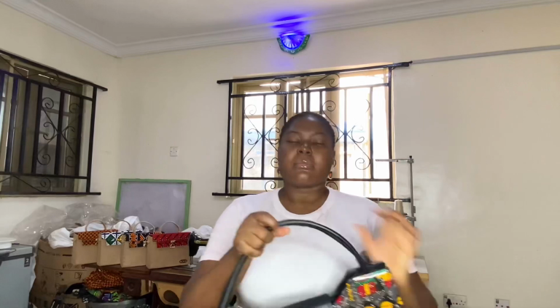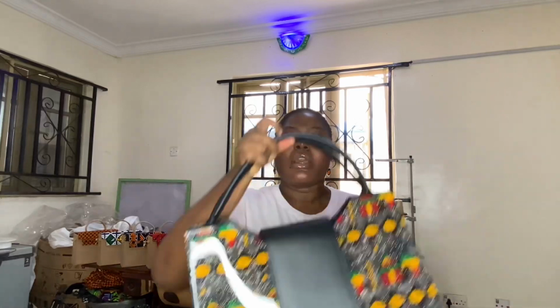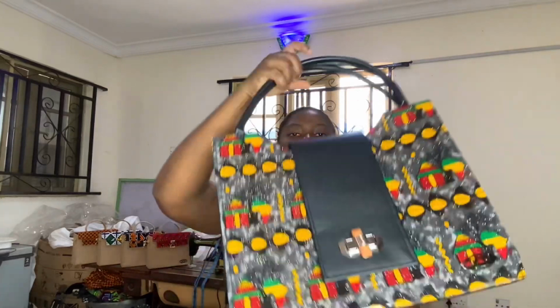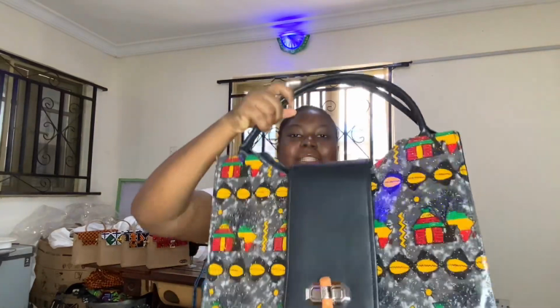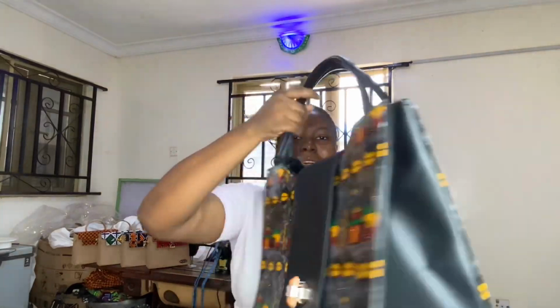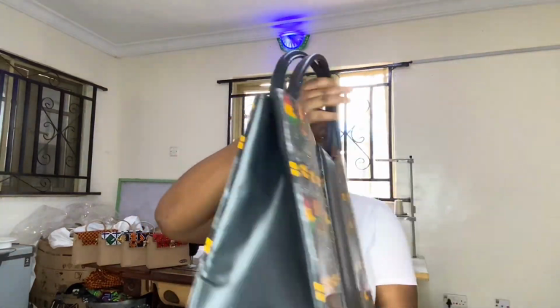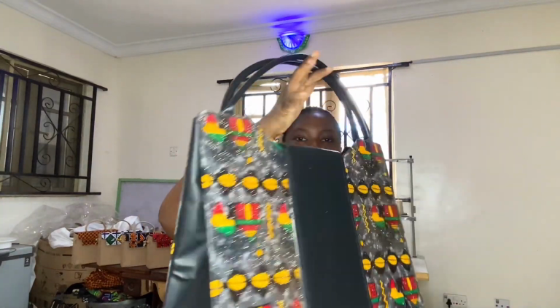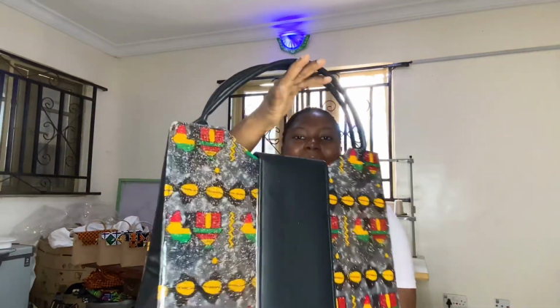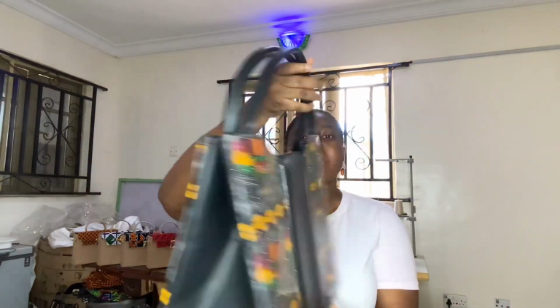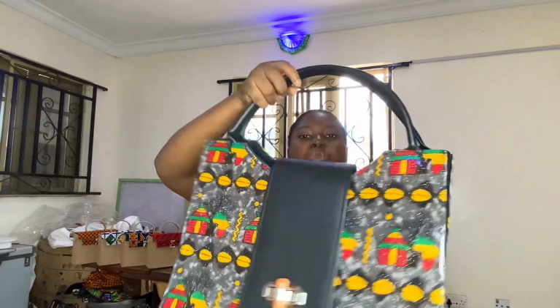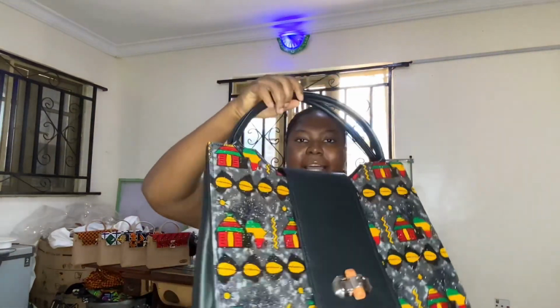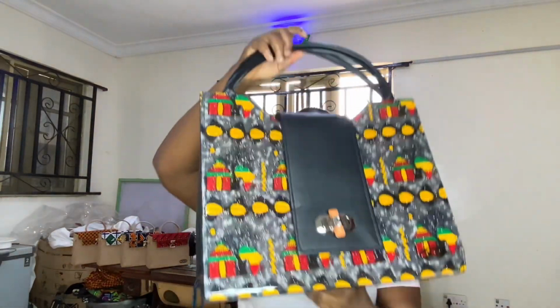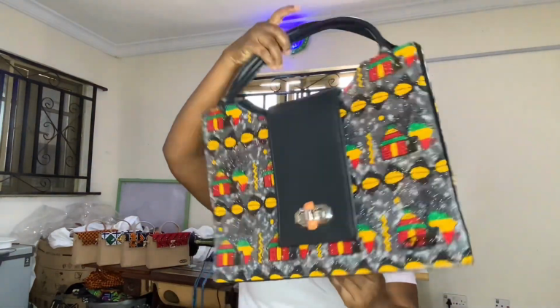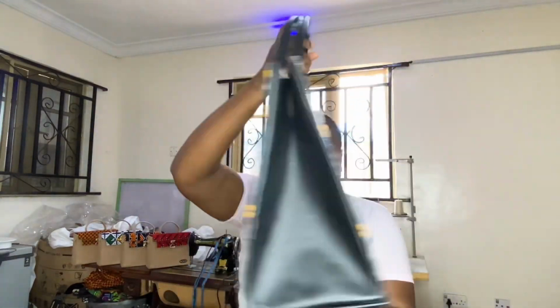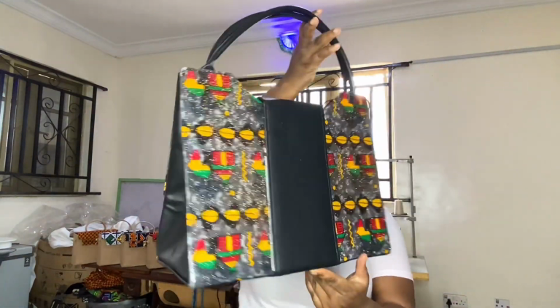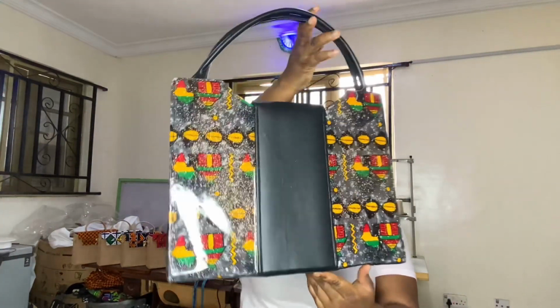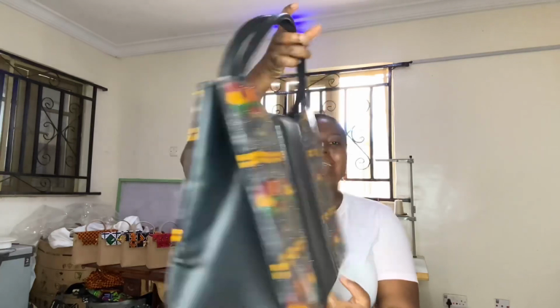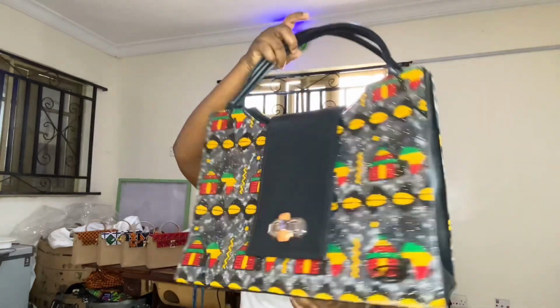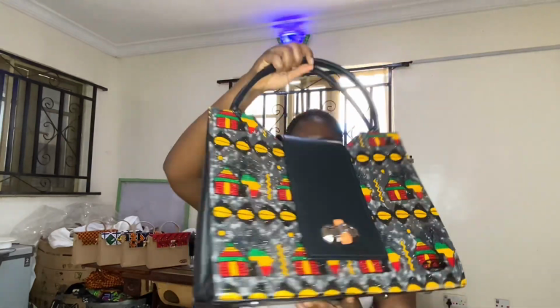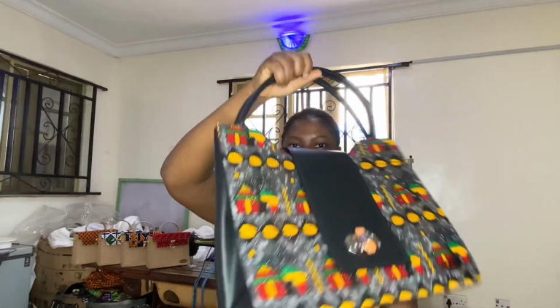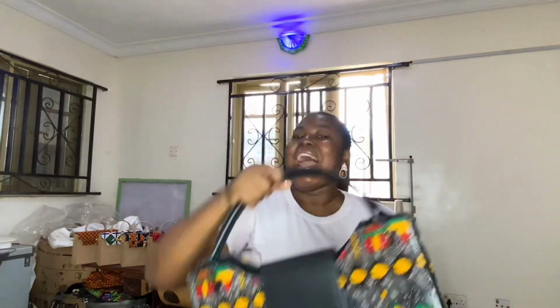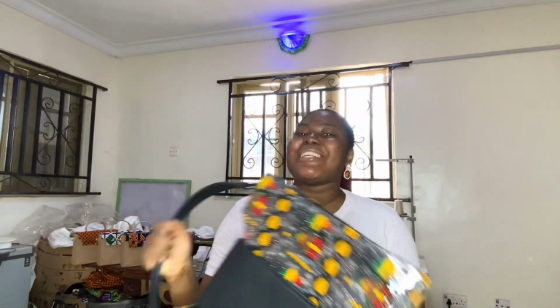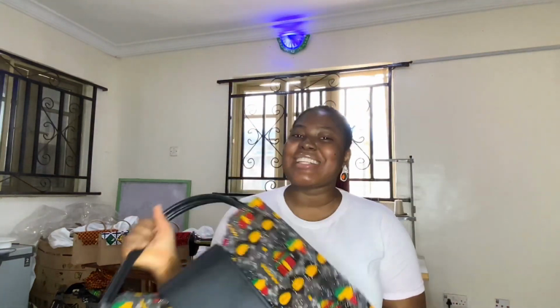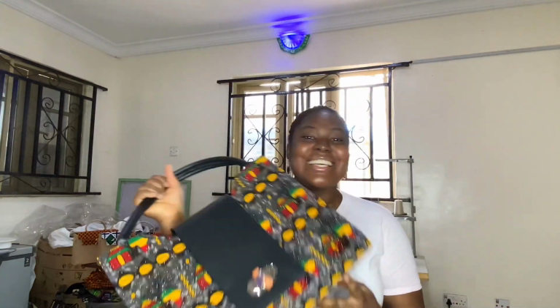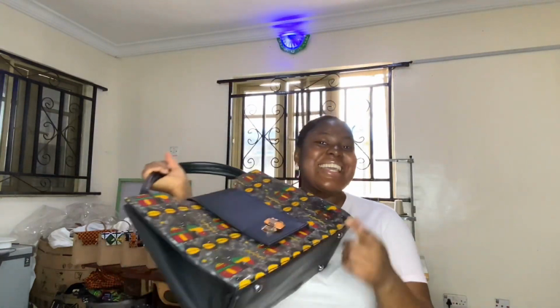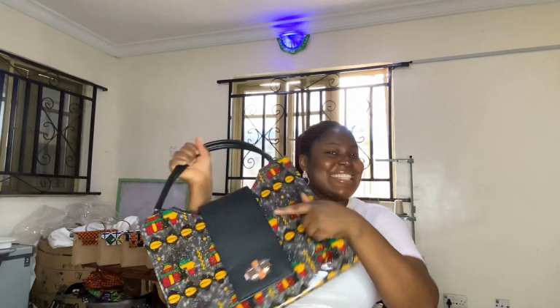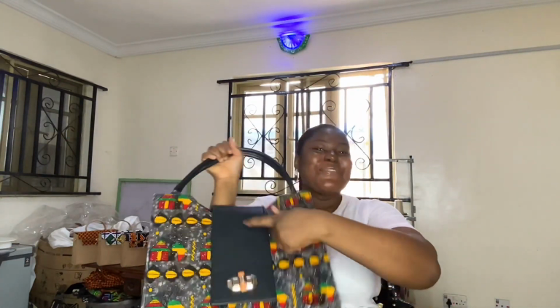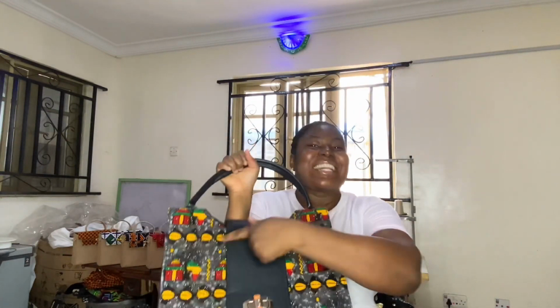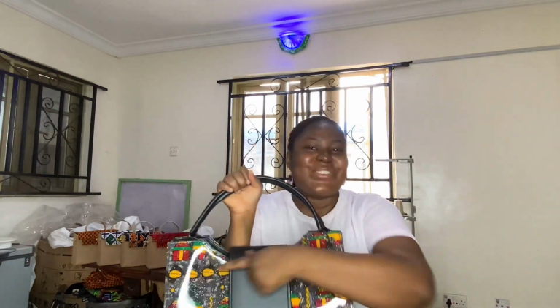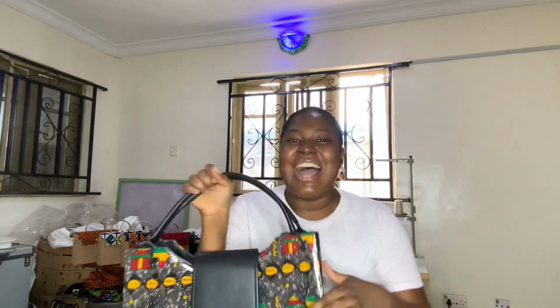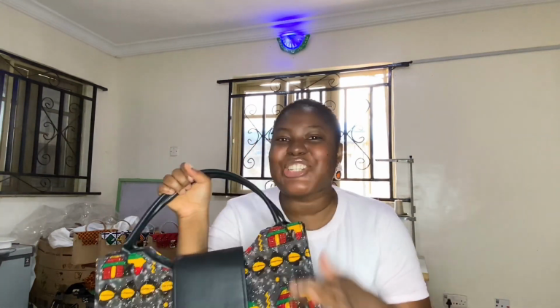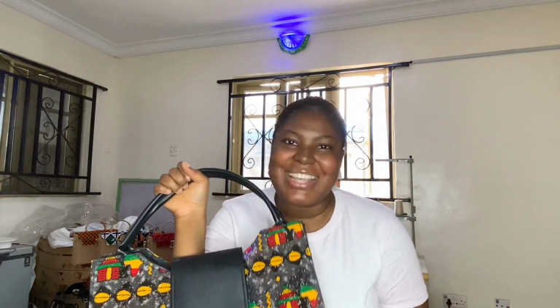This is an Ankara bag that has been treated to be waterproof and death-resistant. As you can see, it is even glittery and shiny.